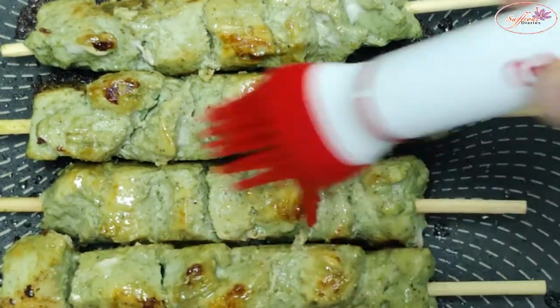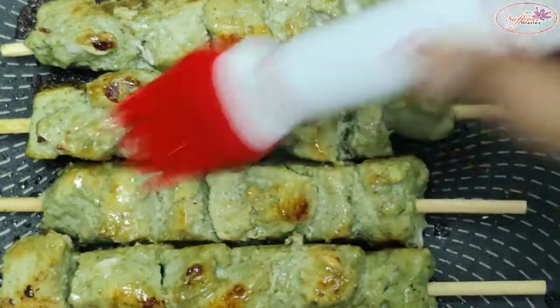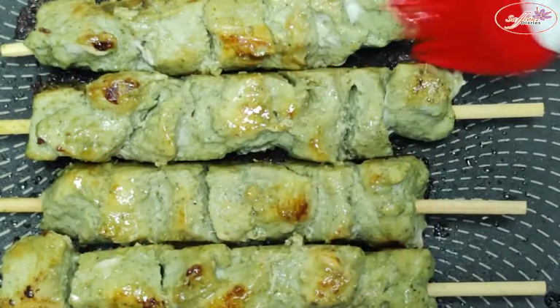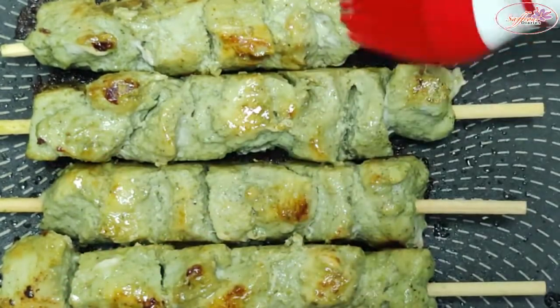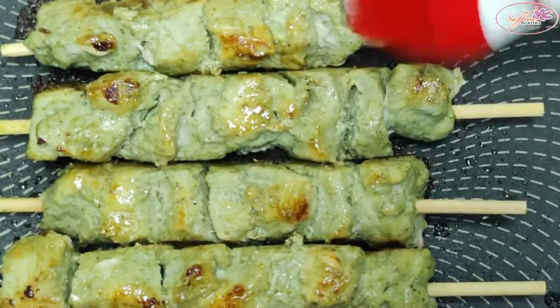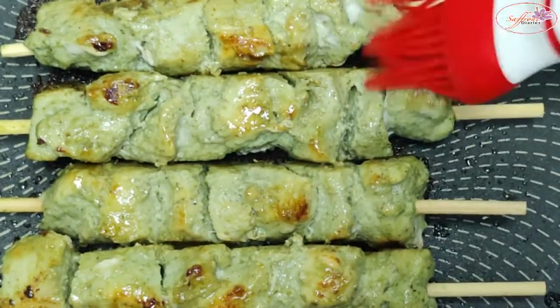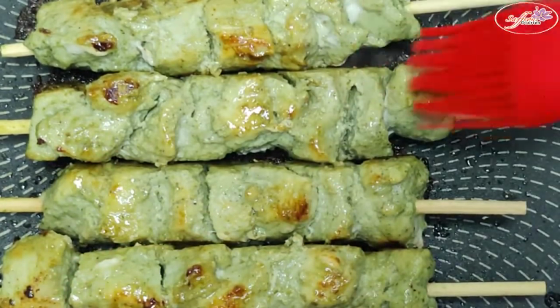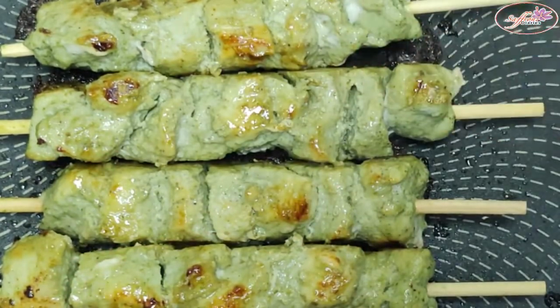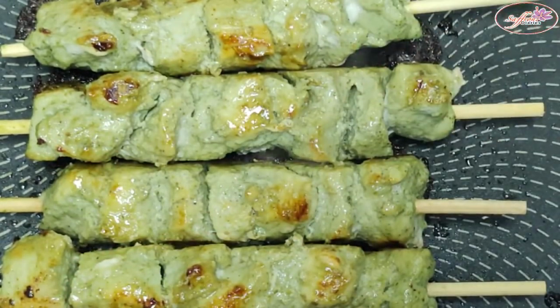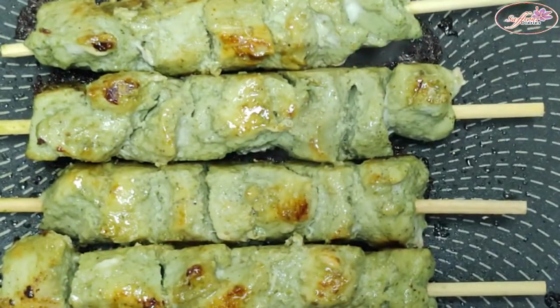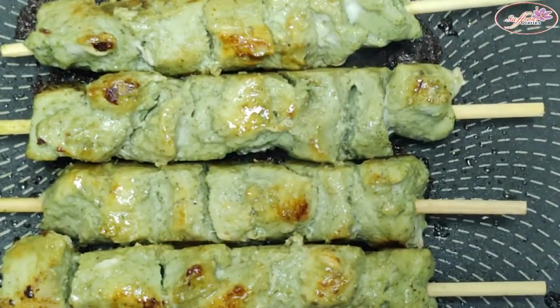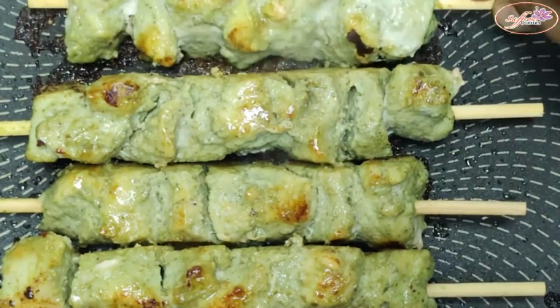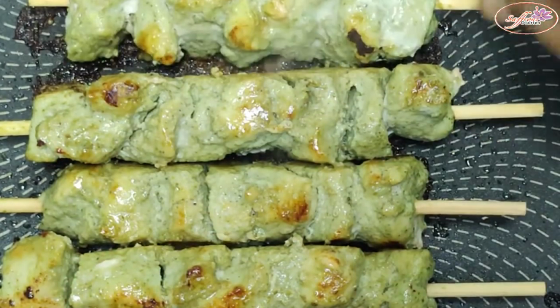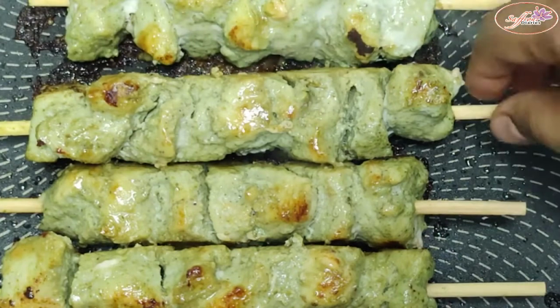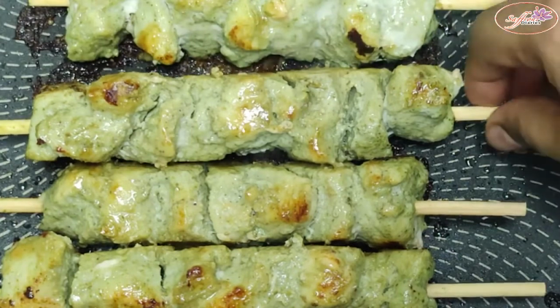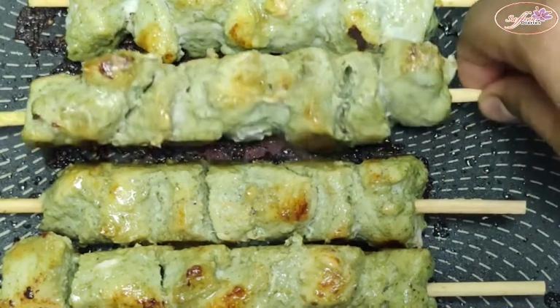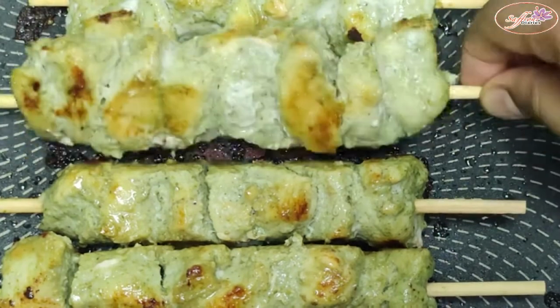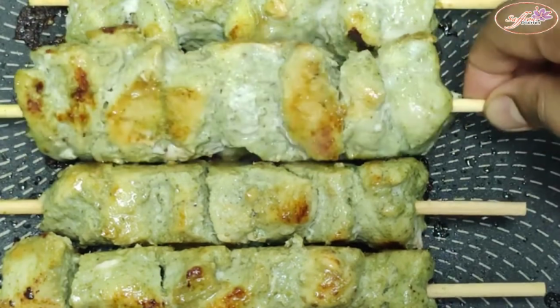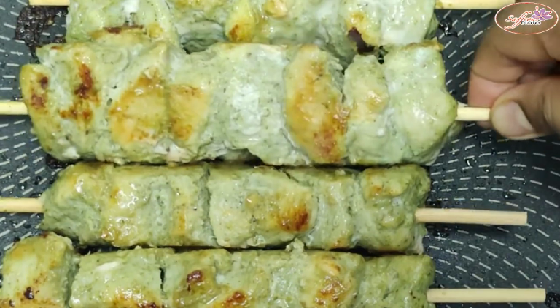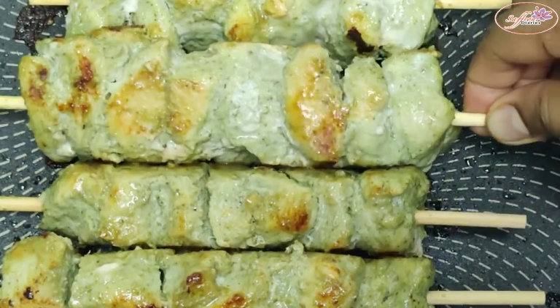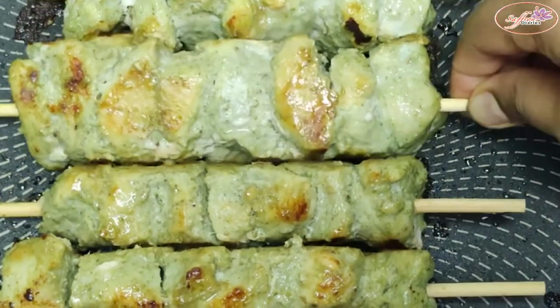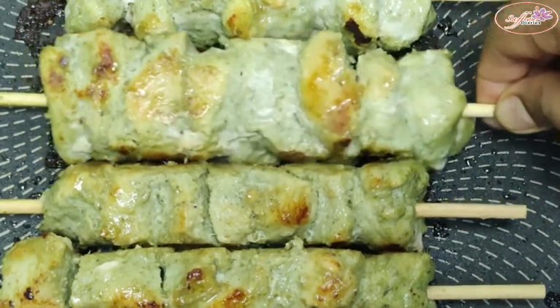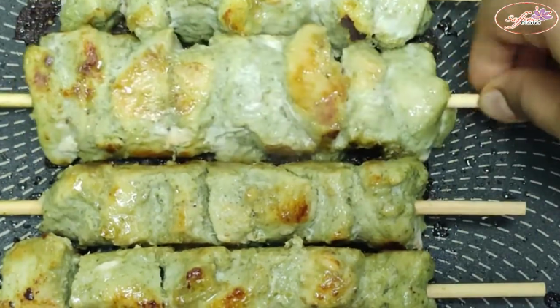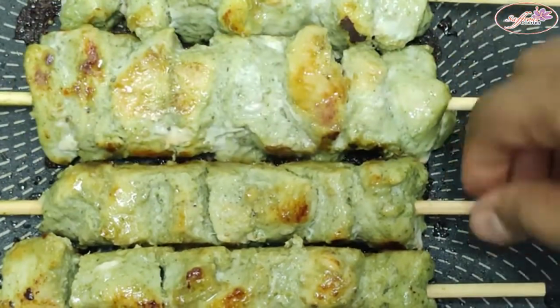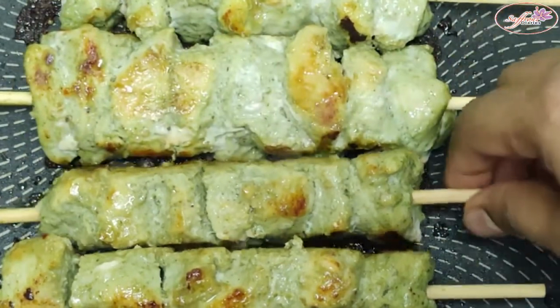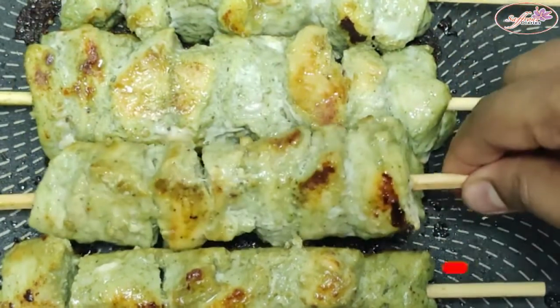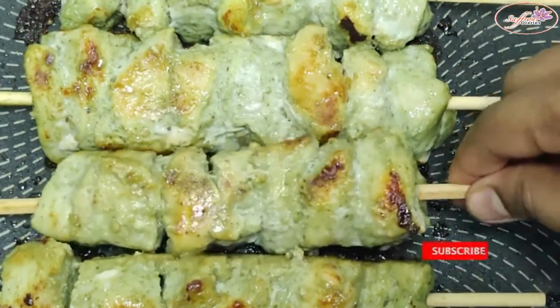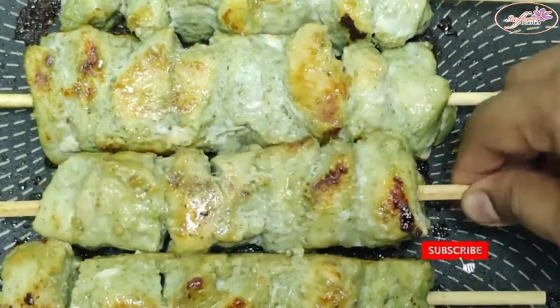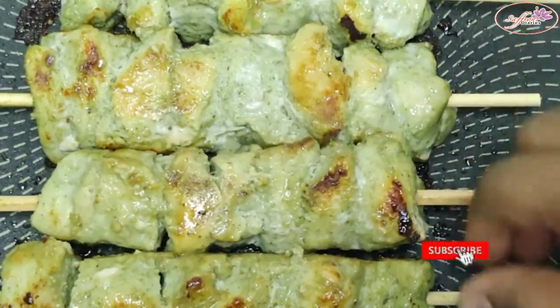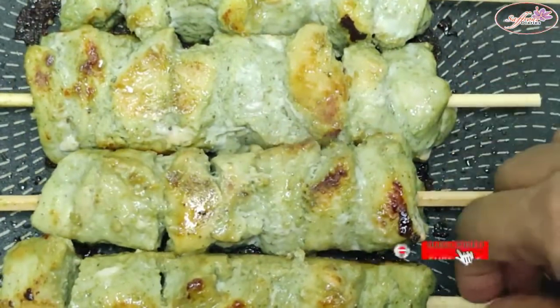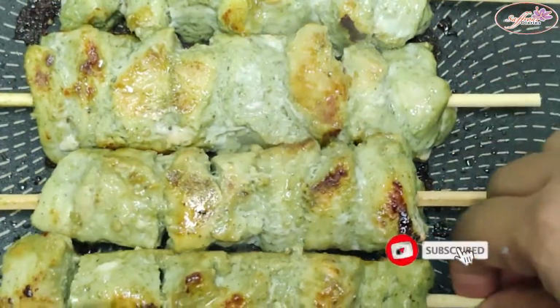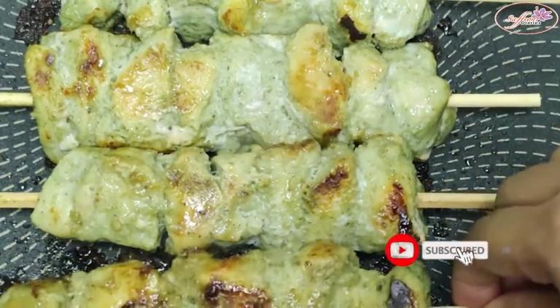If you want to make a pan, please subscribe and support the channel.